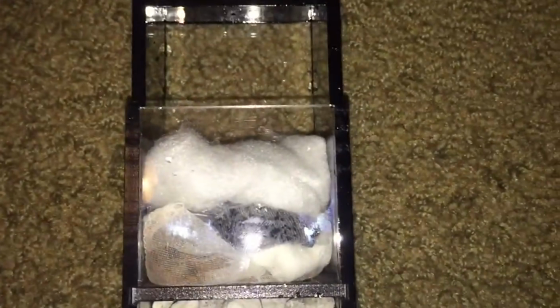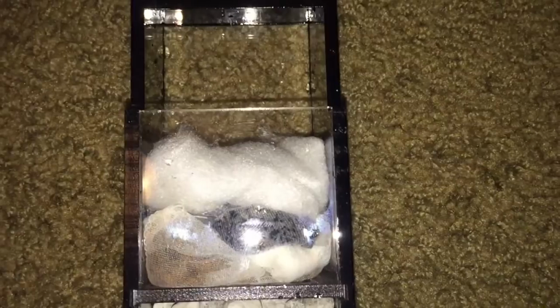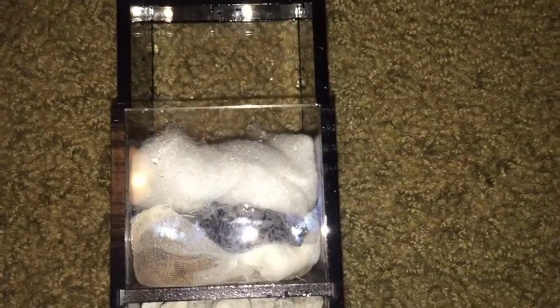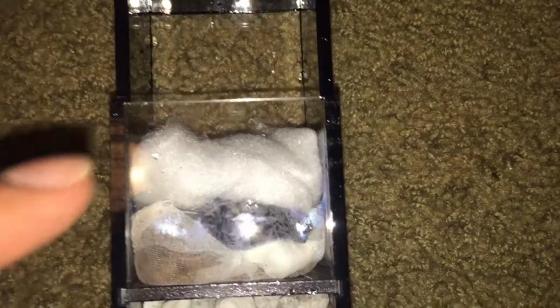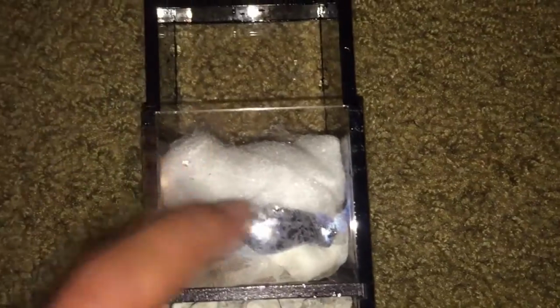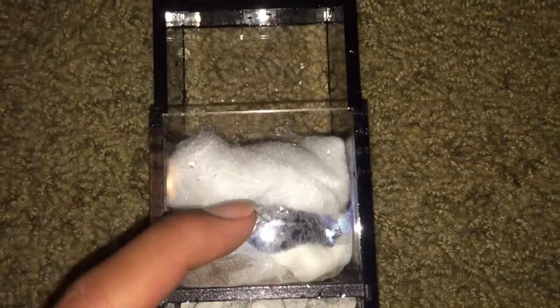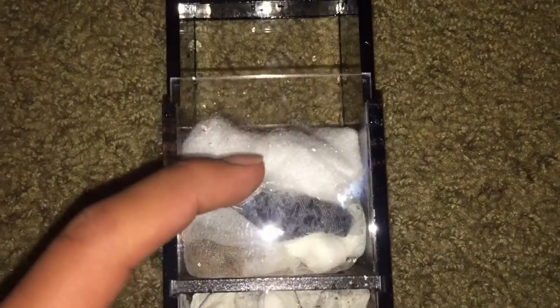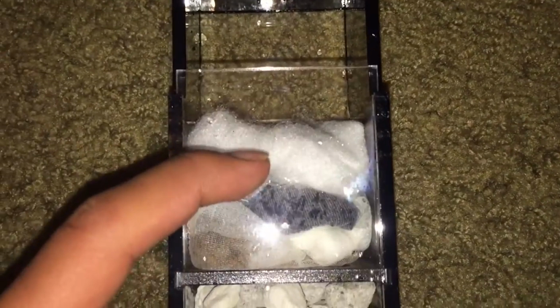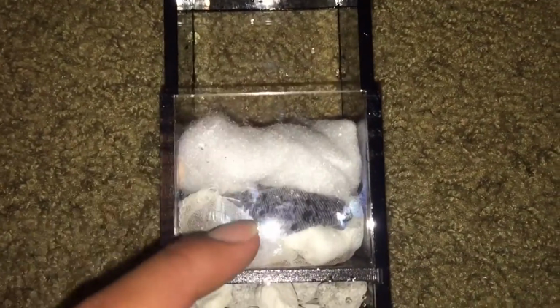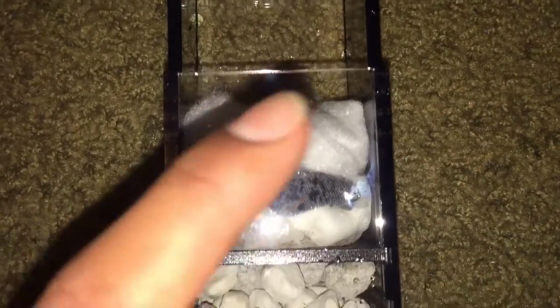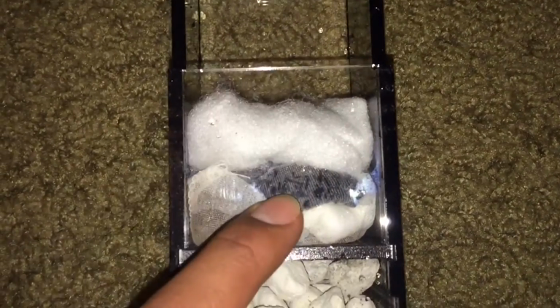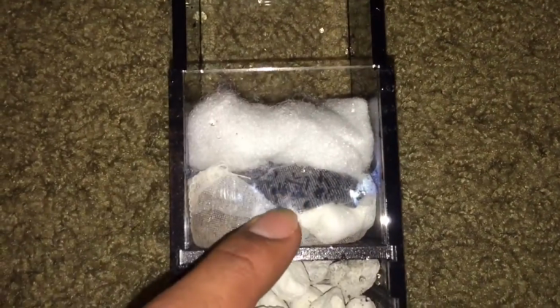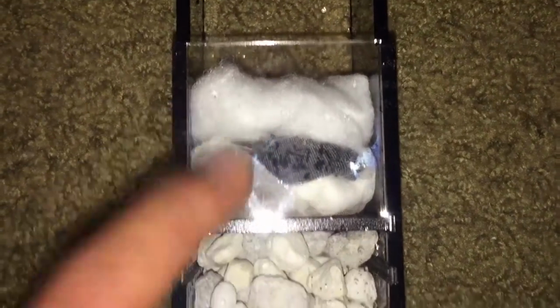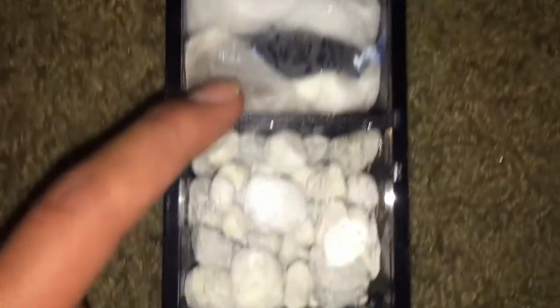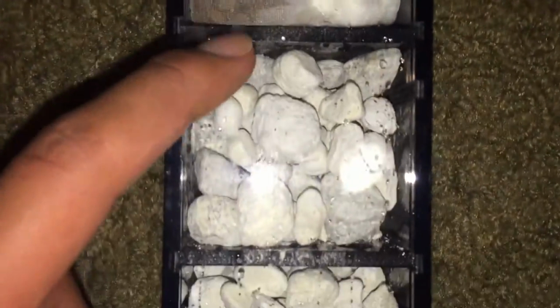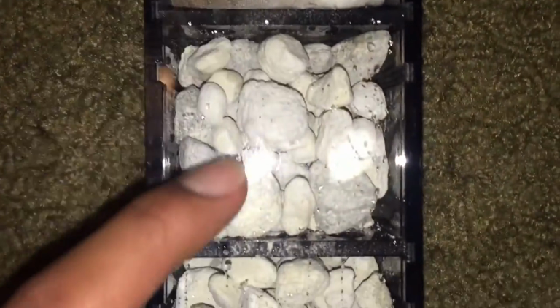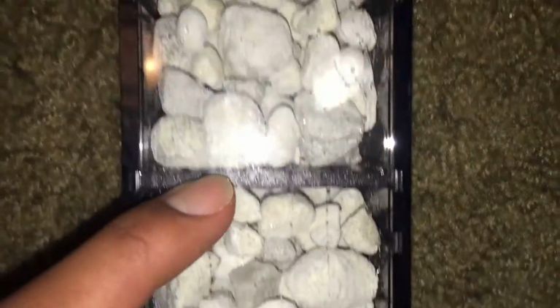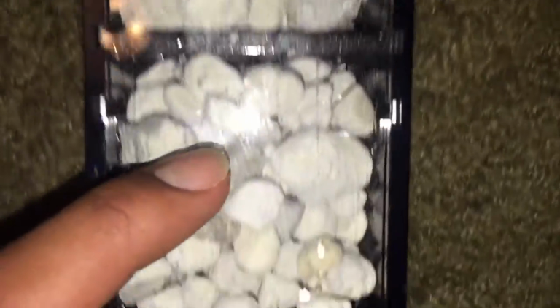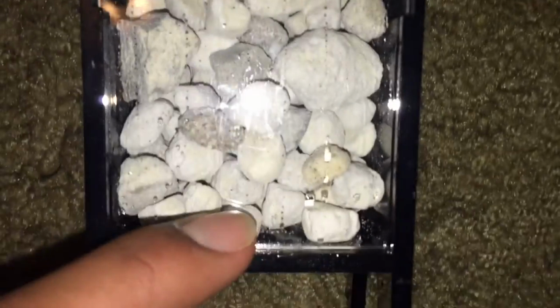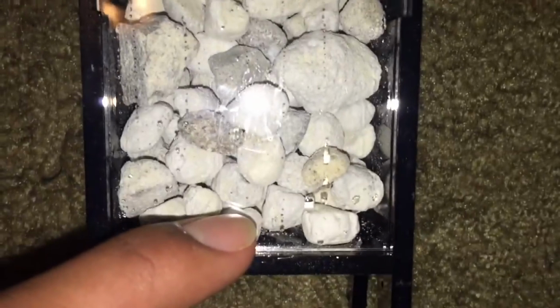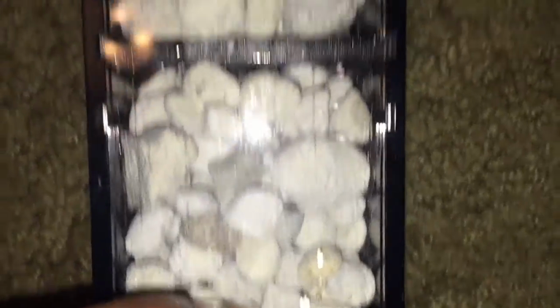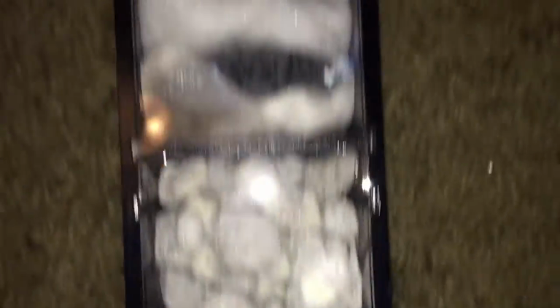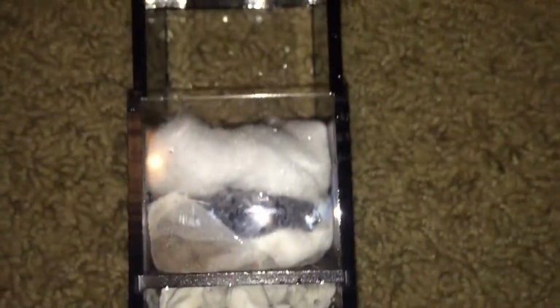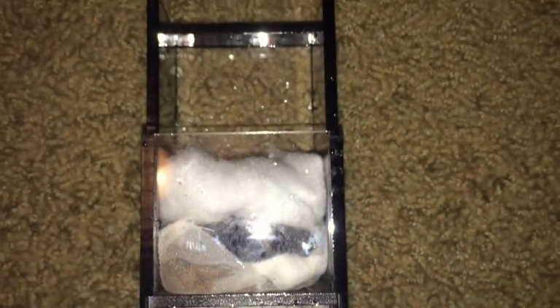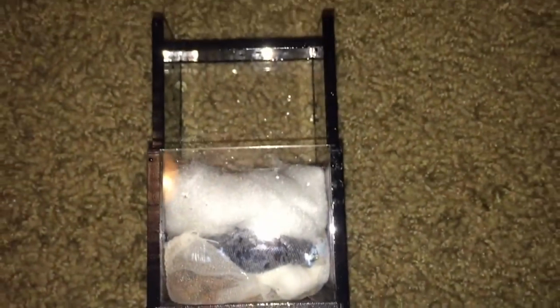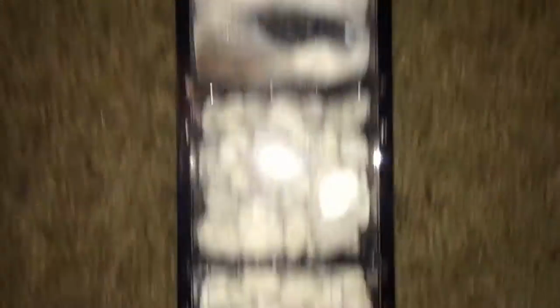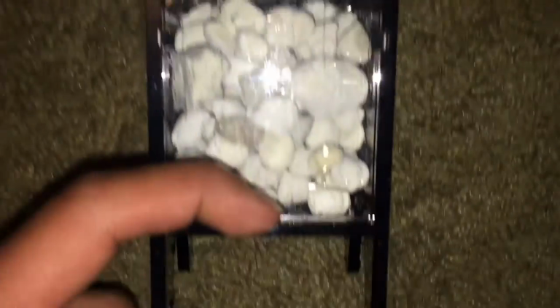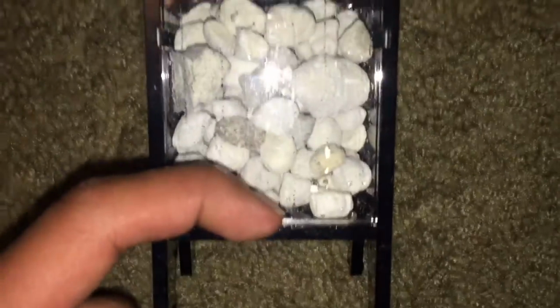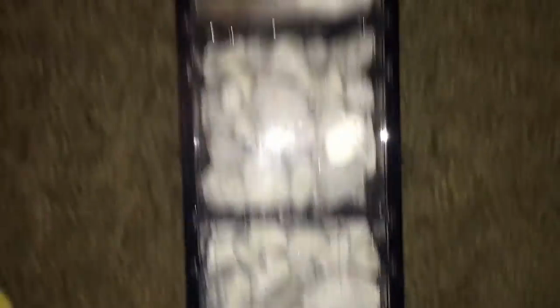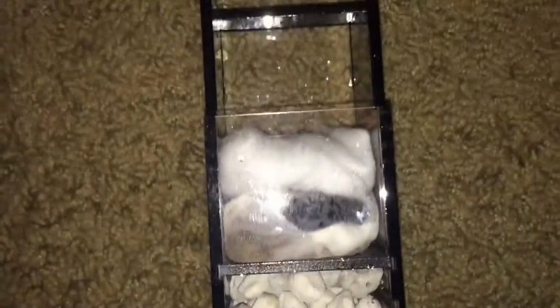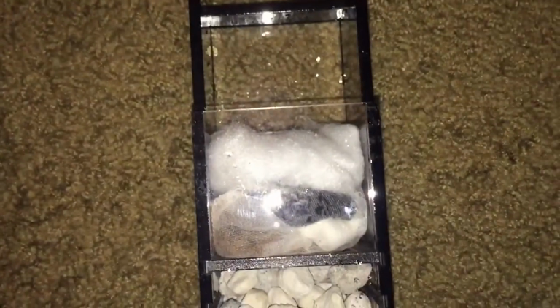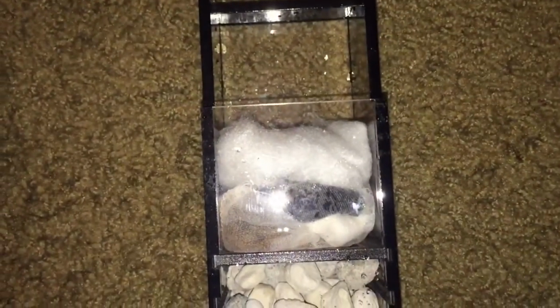Here's the custom caddy with every single filtration I need for the system. I have the filter floss, the rocks carbon, the GFO, and then a whole bunch of Seachem matrix inside of the bottom two chambers. I'm going to go ahead and put it in the tank.